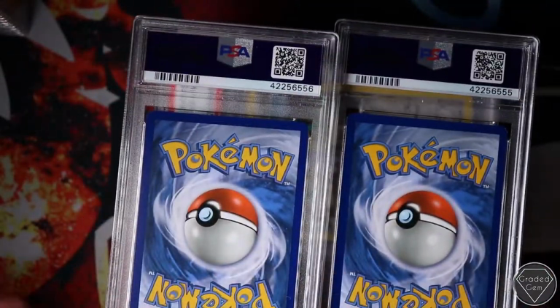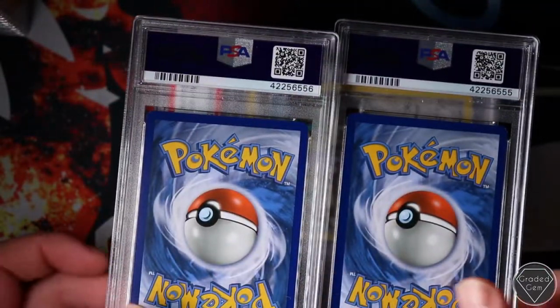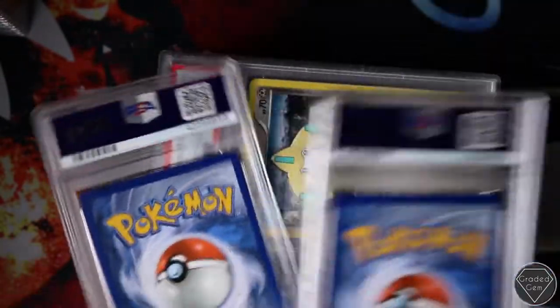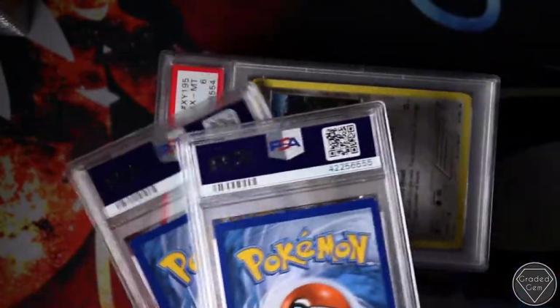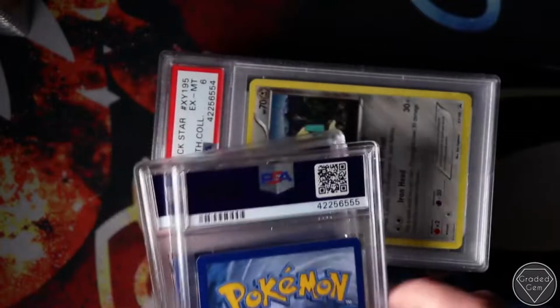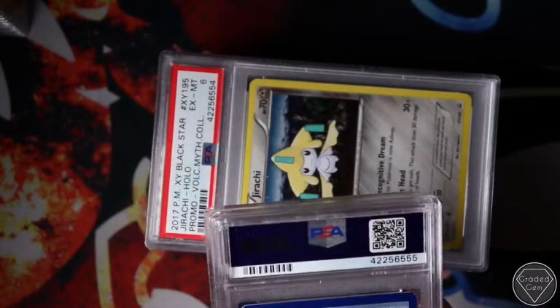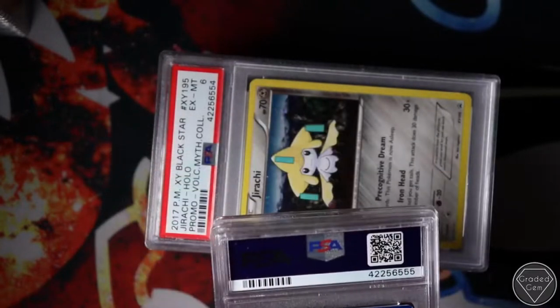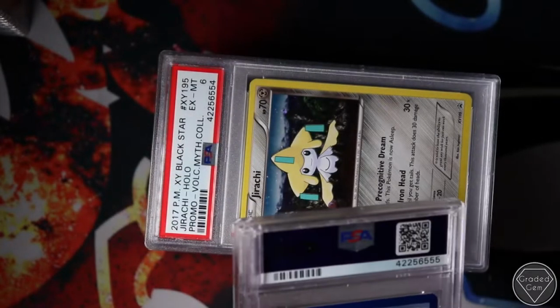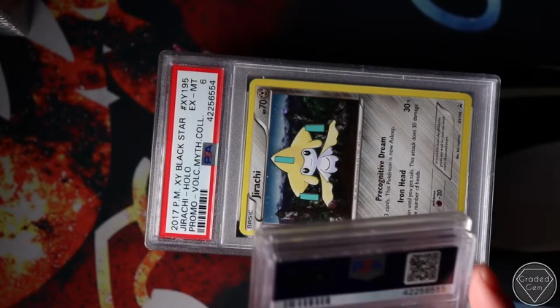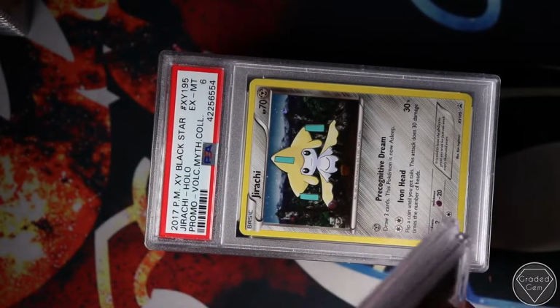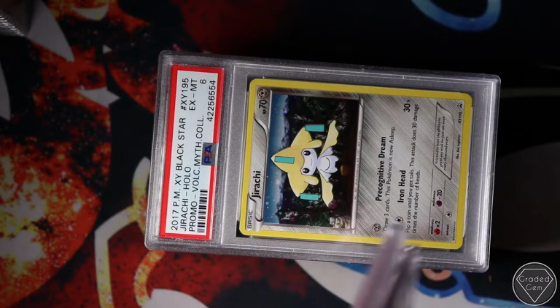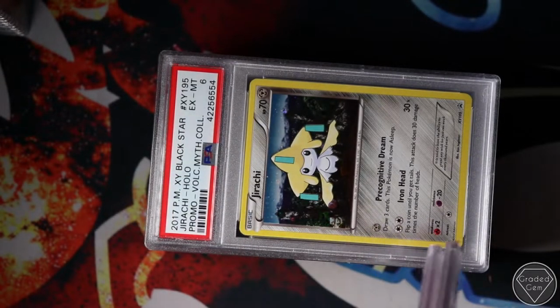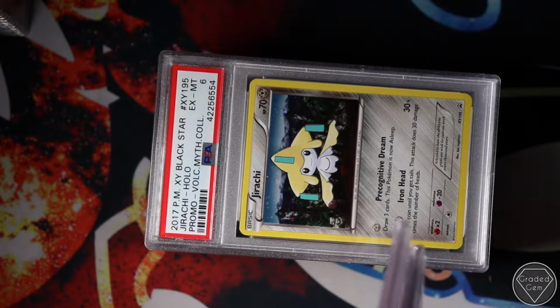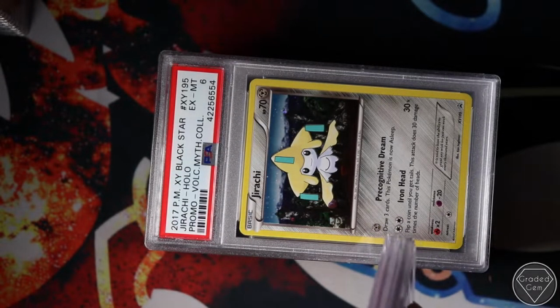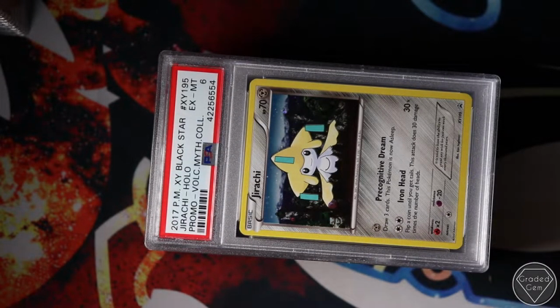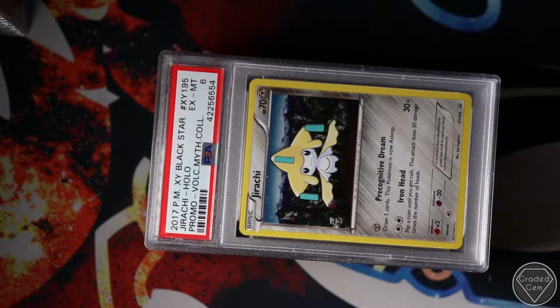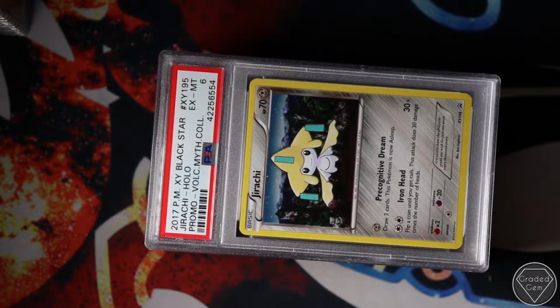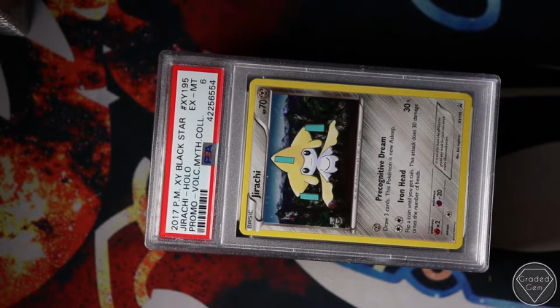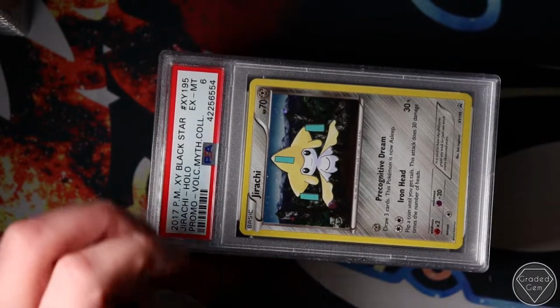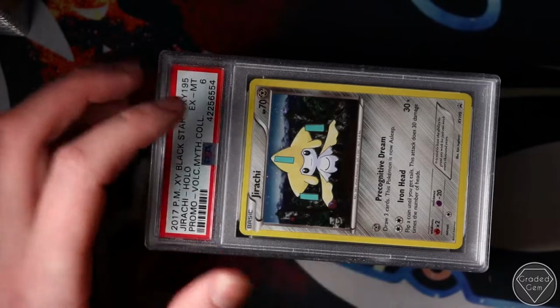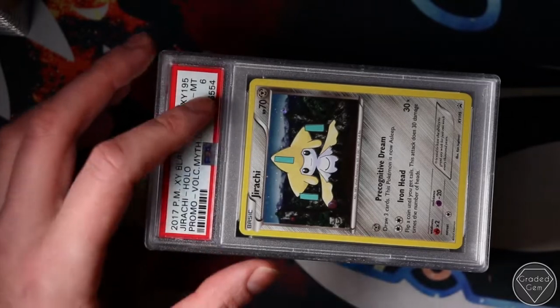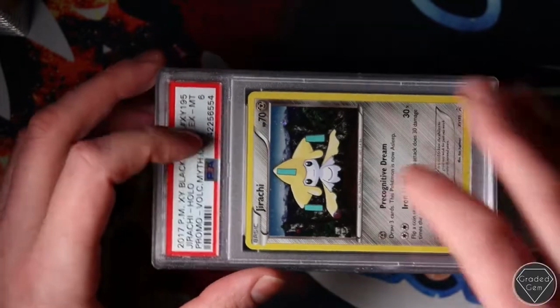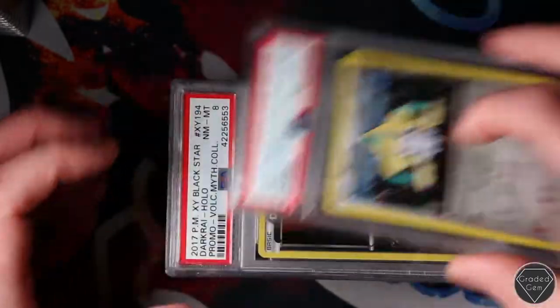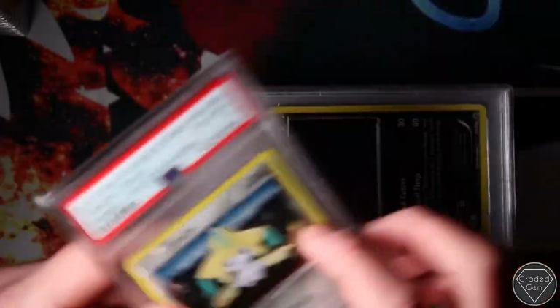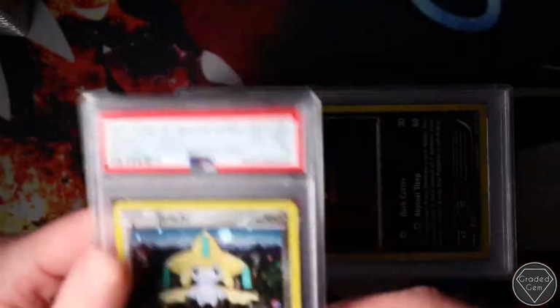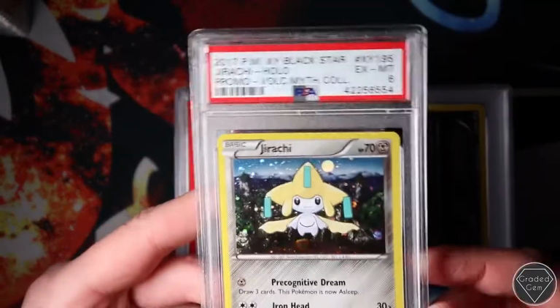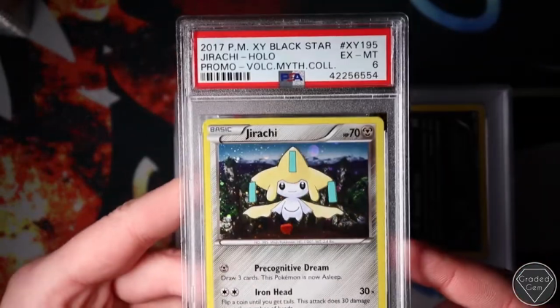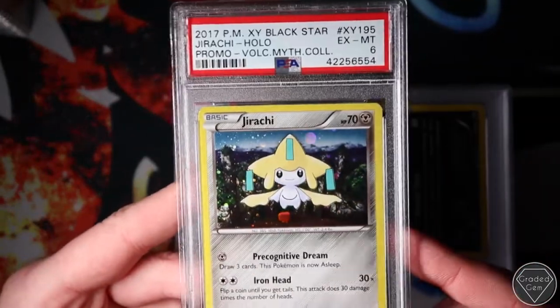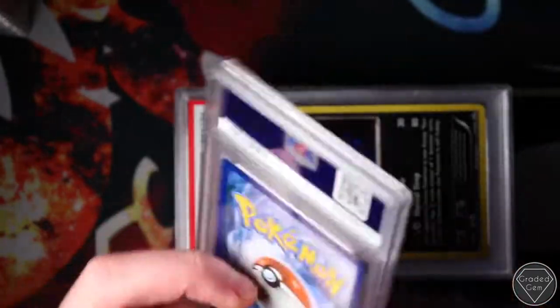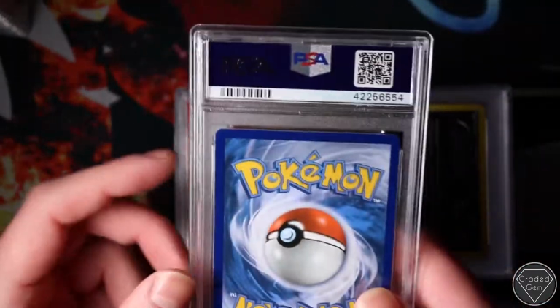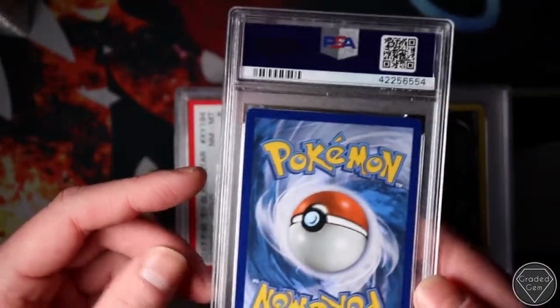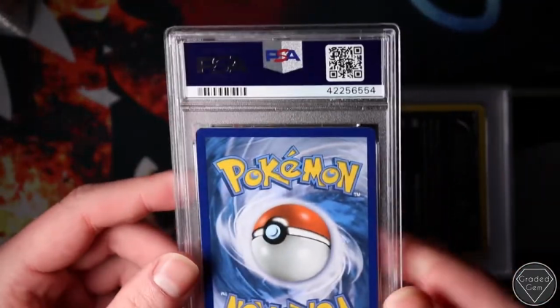Mint 9s on the two Shining Ho-Oh's. It'll be interesting to see where the modern Shinings go in the future. Again, all of these are taken out of the pack.